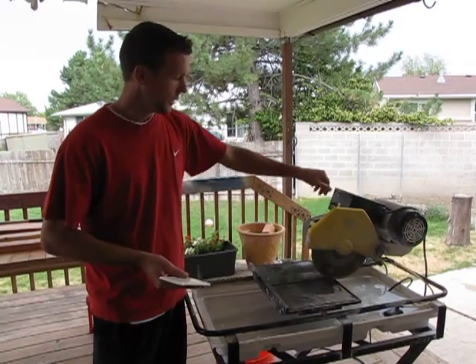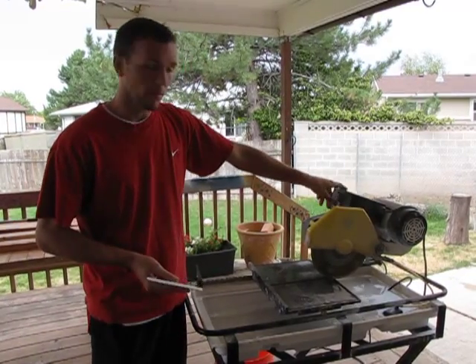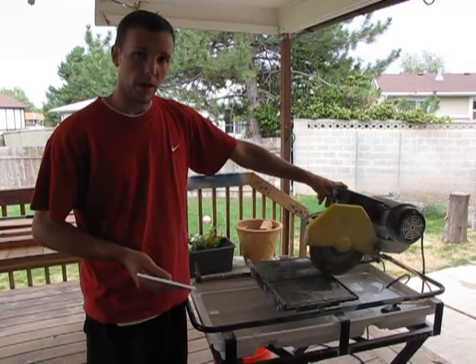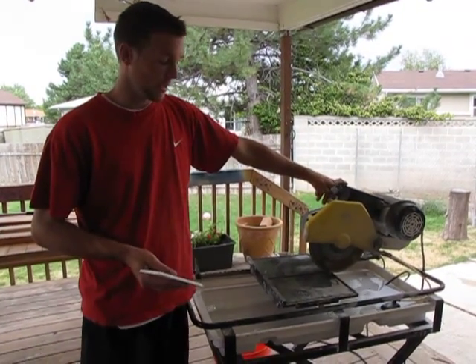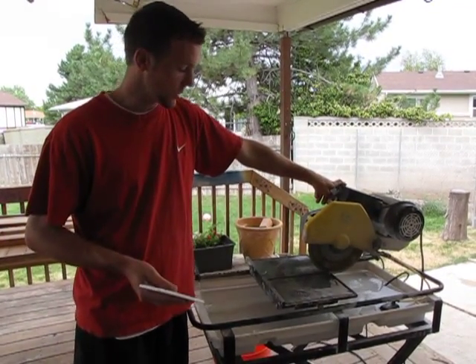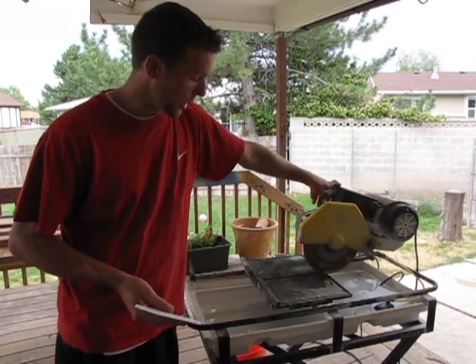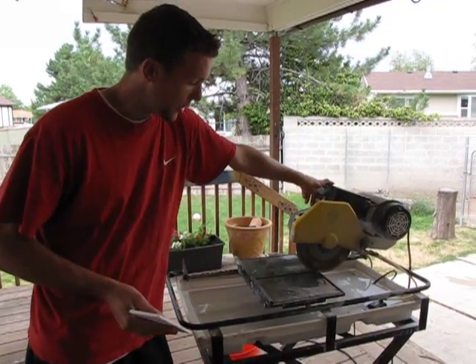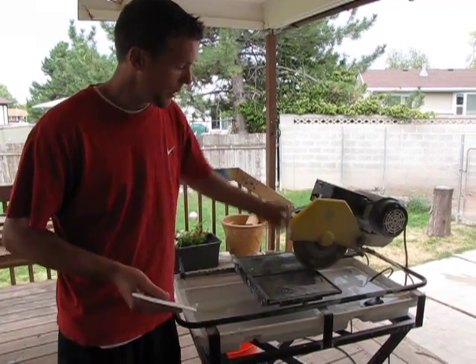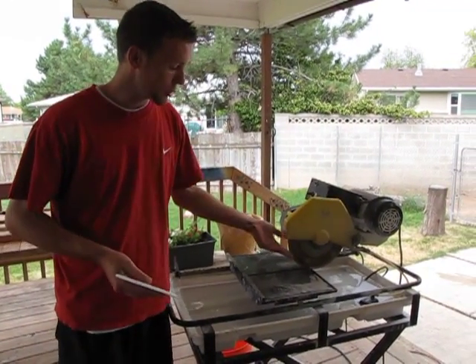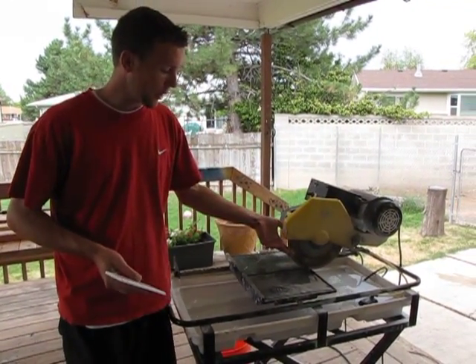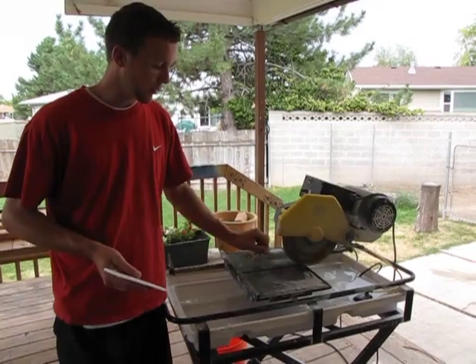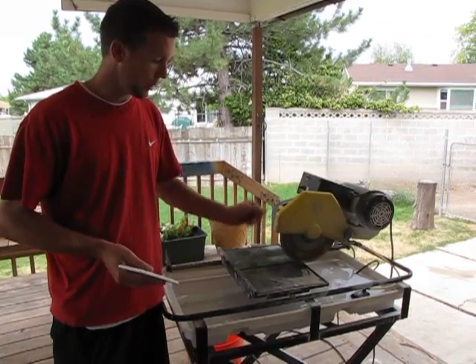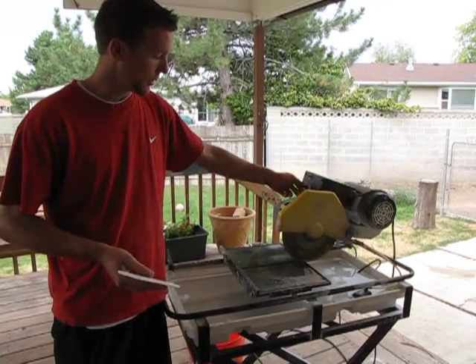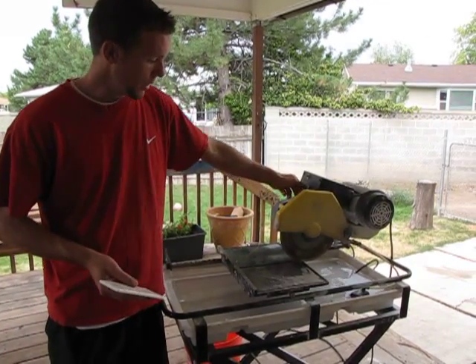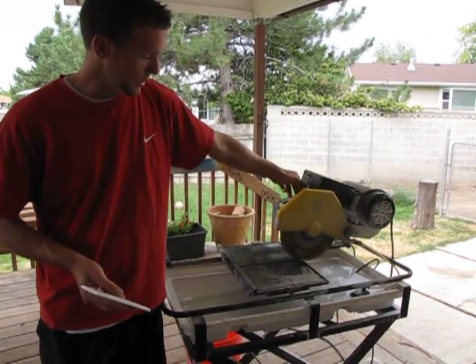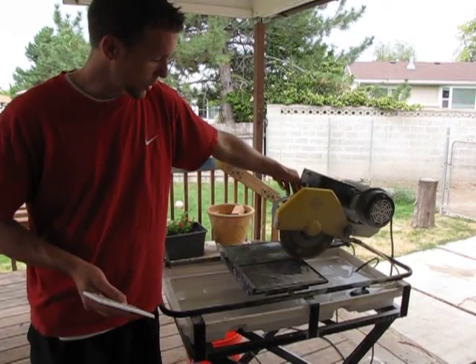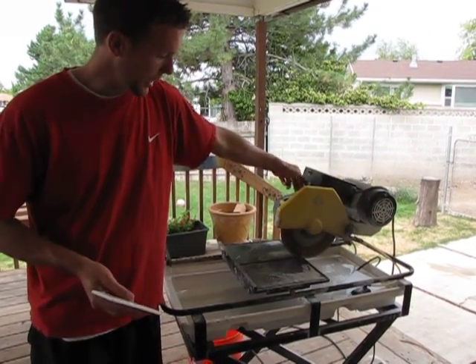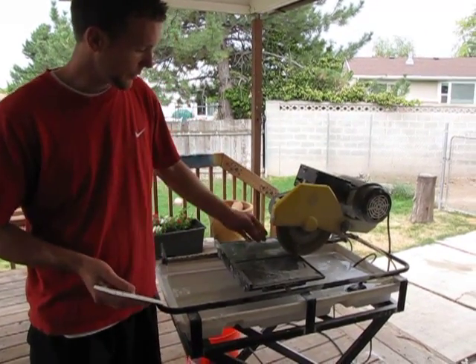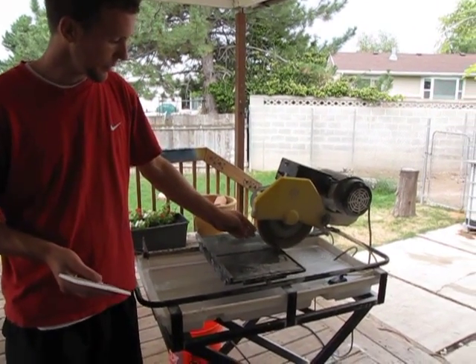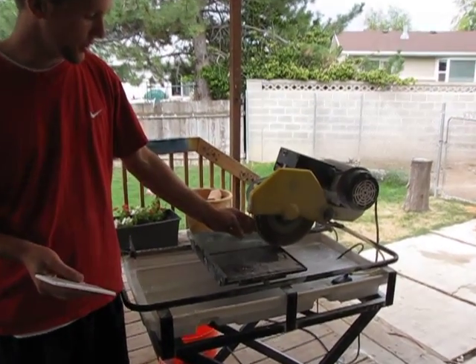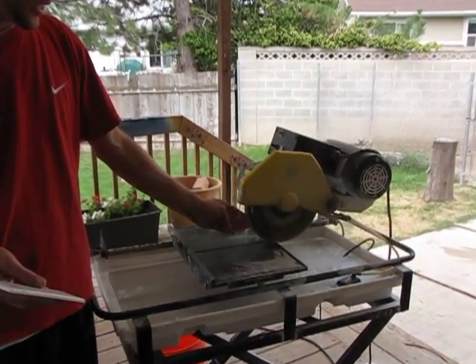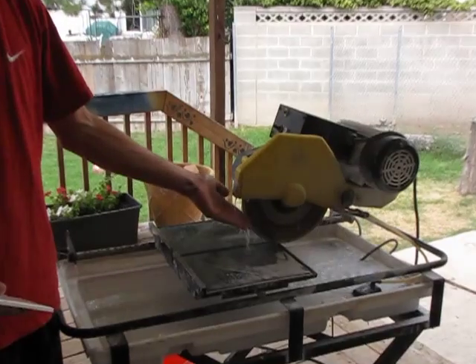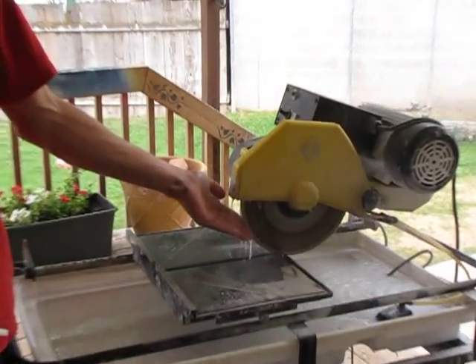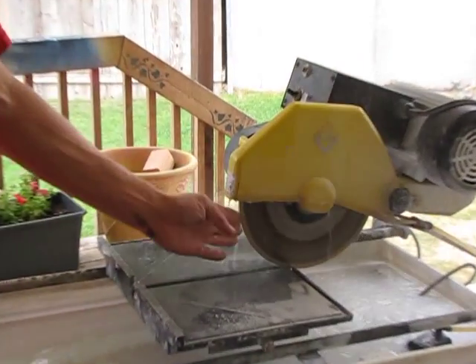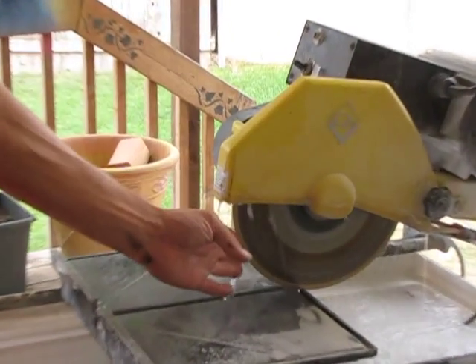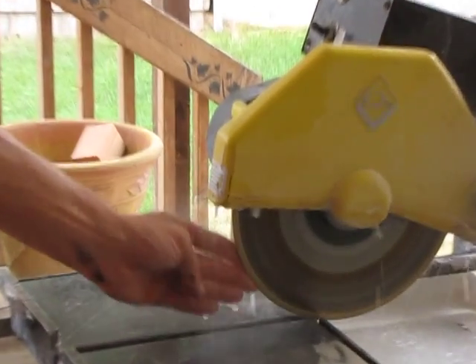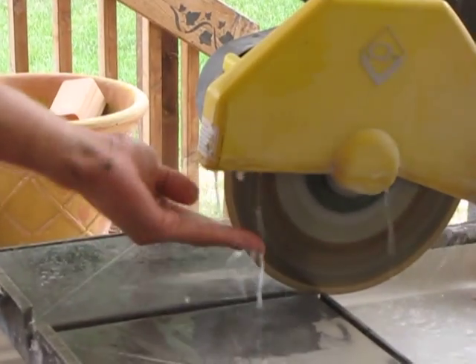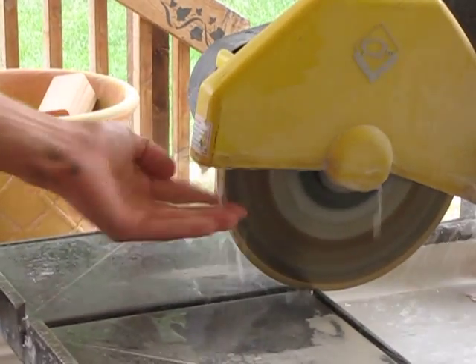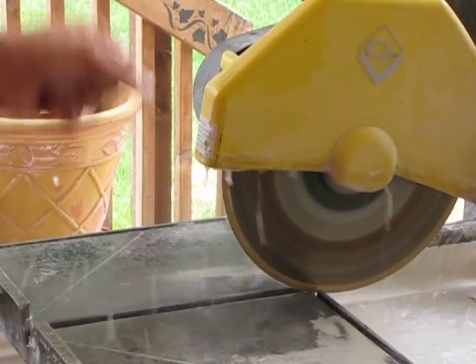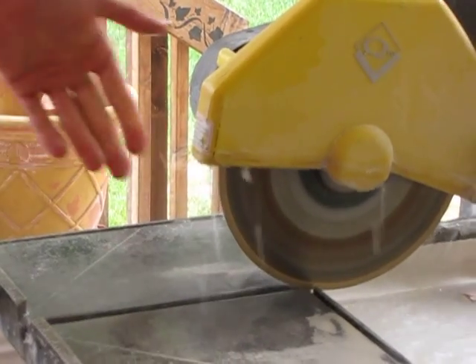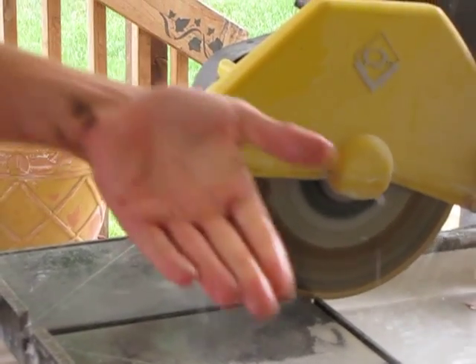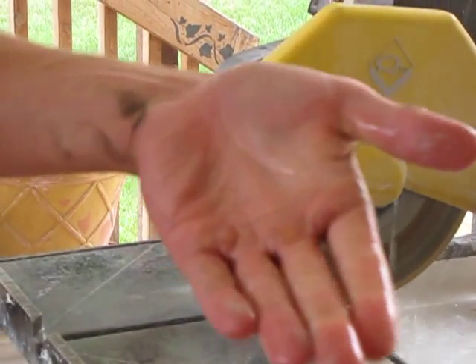Unlike your miter box, a tile saw will not cut you. If you push really hard on the blade it will burn your skin because of friction, but as you can see here, you can touch the blade and it doesn't cut your hand.